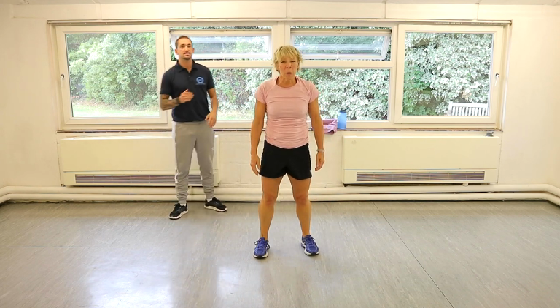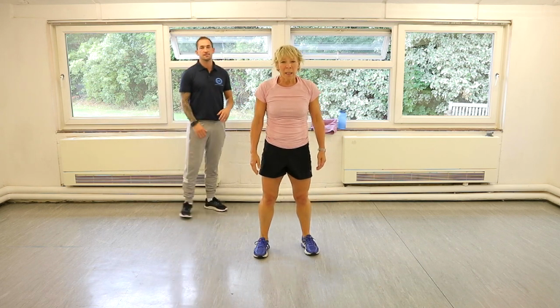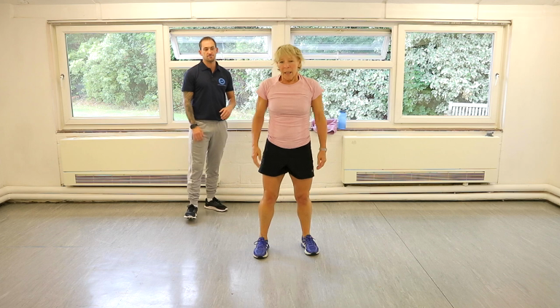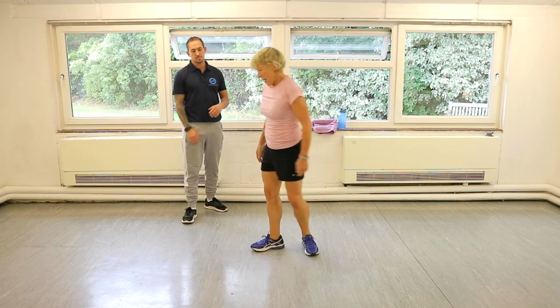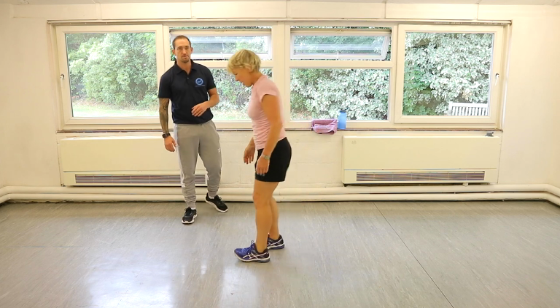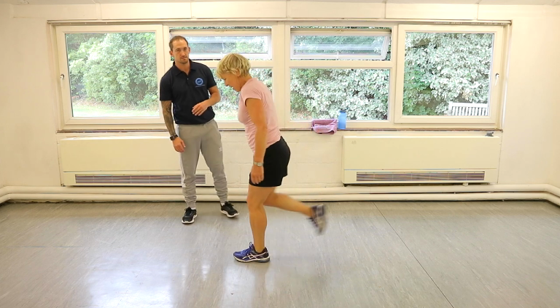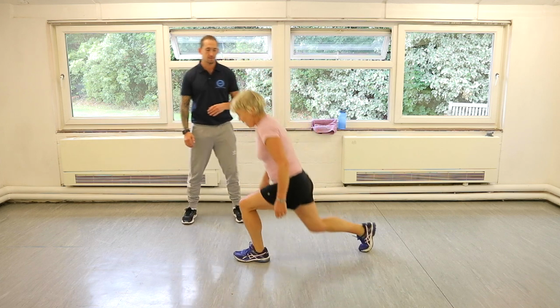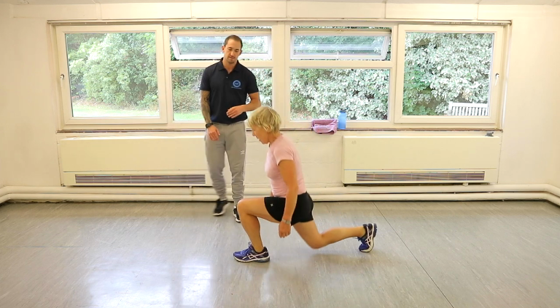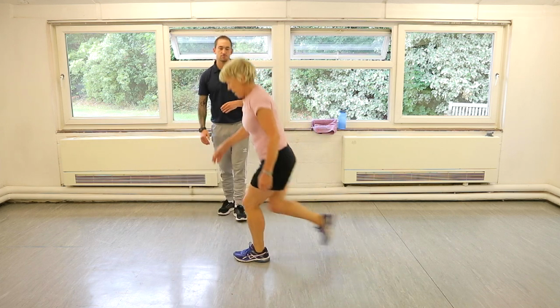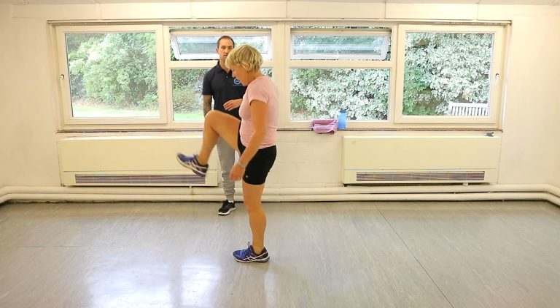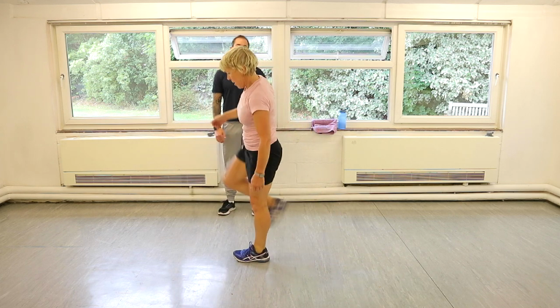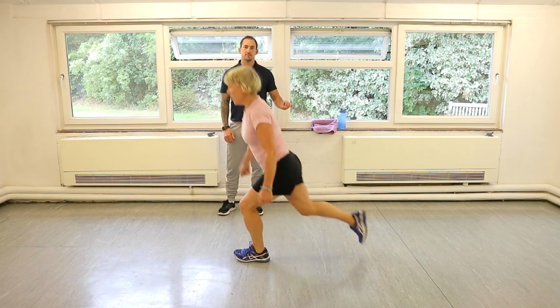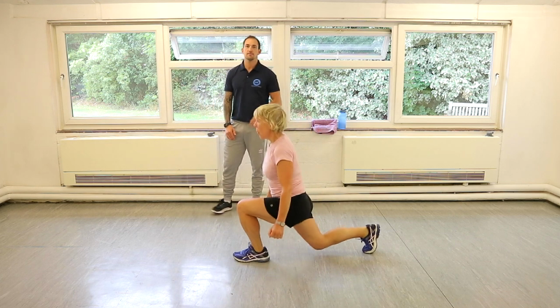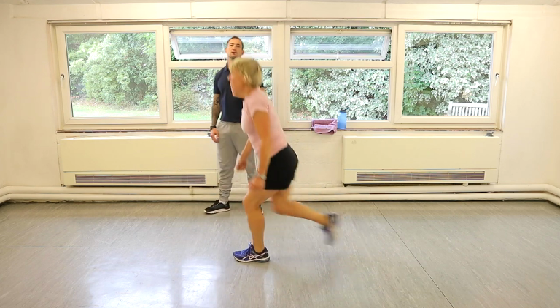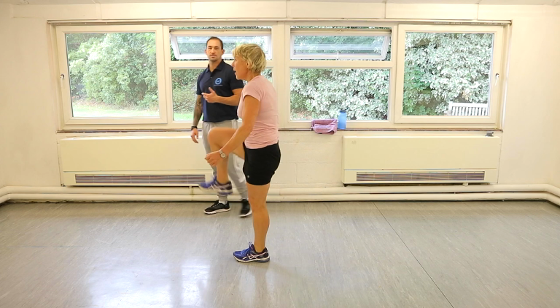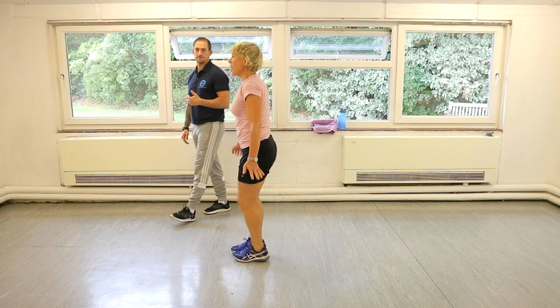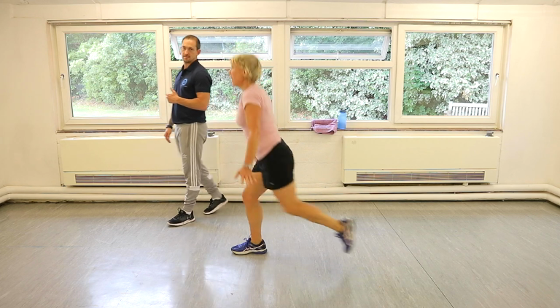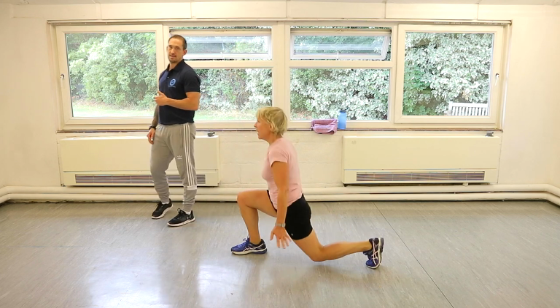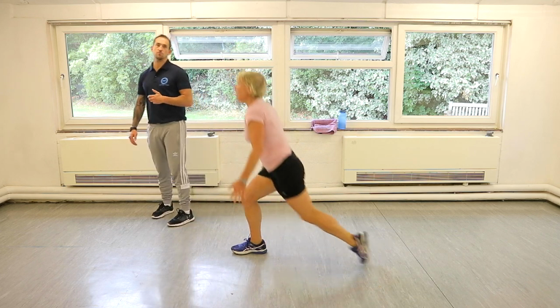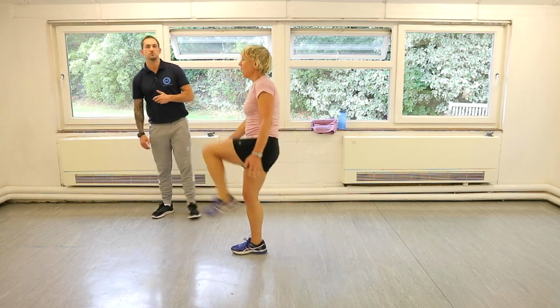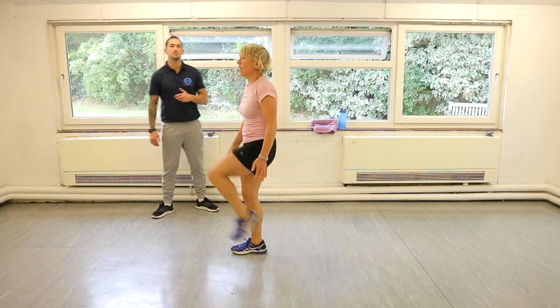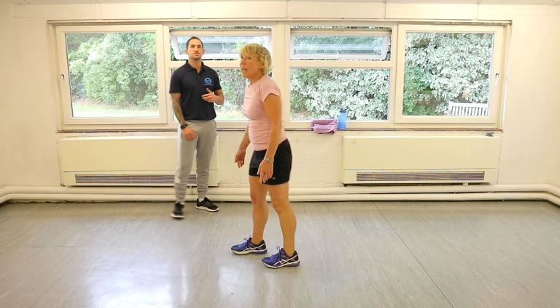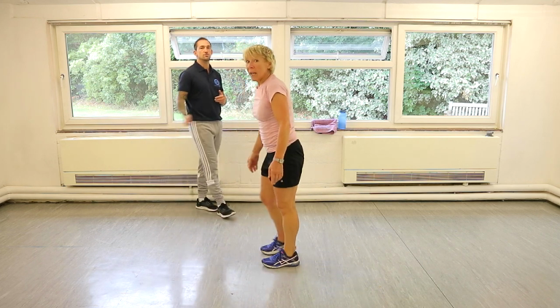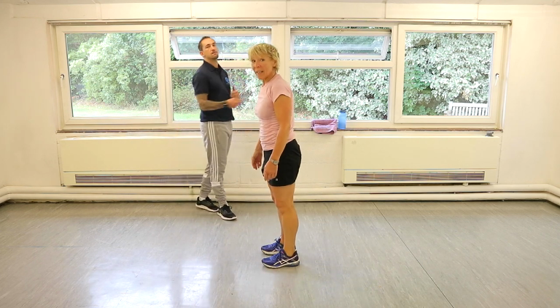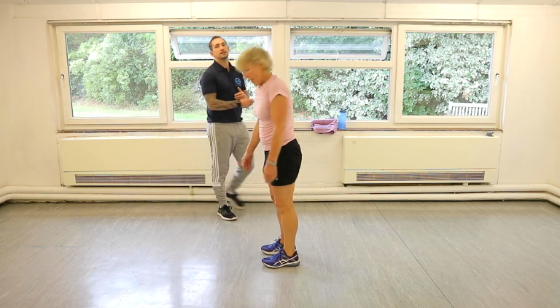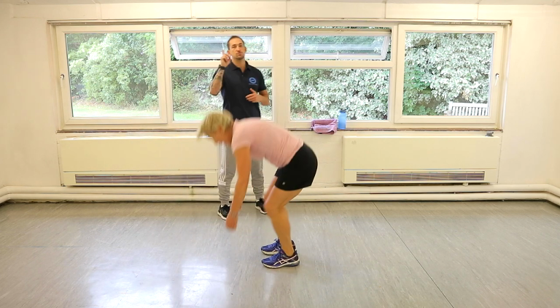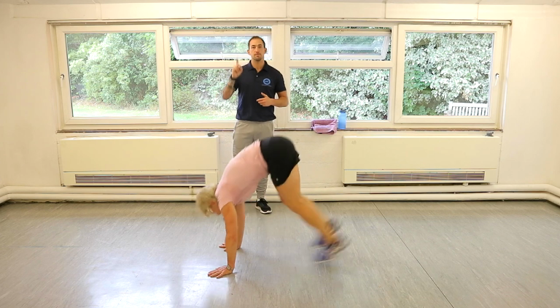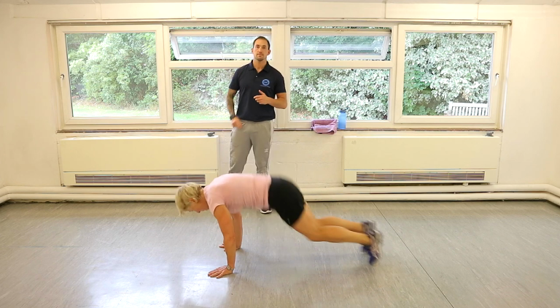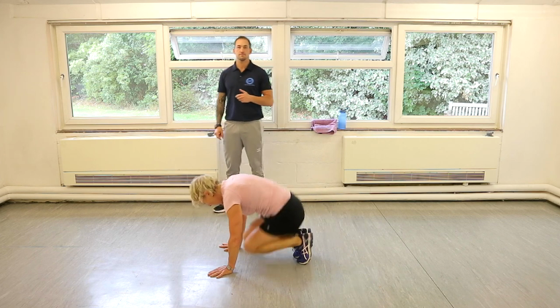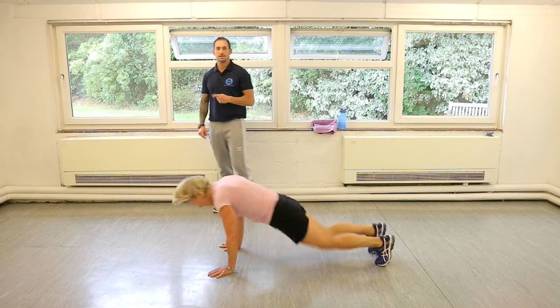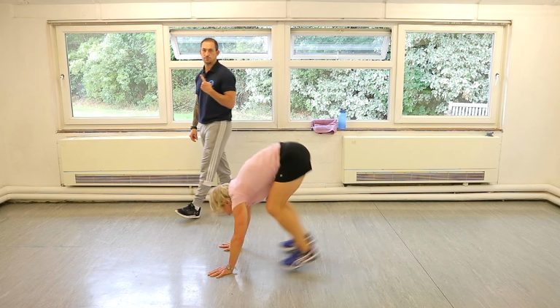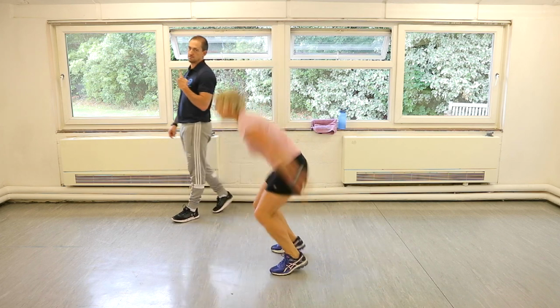Static lunge with a knee drive: one position, we're down, drive up, and then straight back. Opposite leg, and then the other leg. And then we'll go into a double burpee to finish, which is two legs out and two jumps up. Two feet to the top.